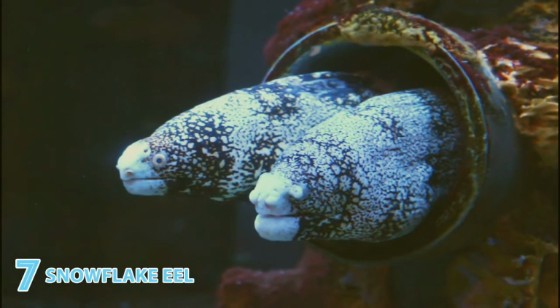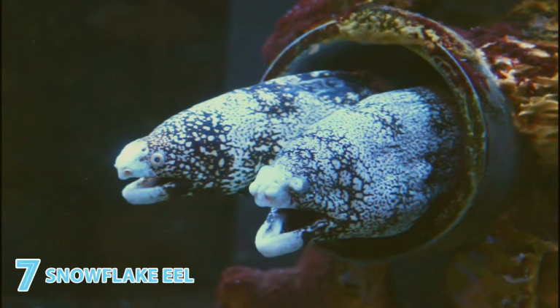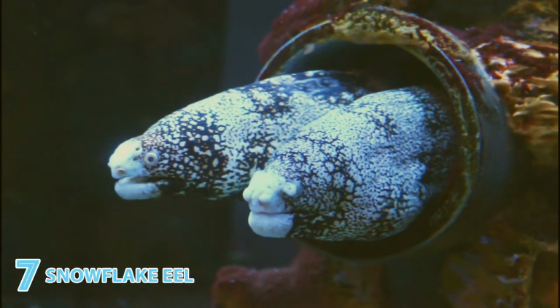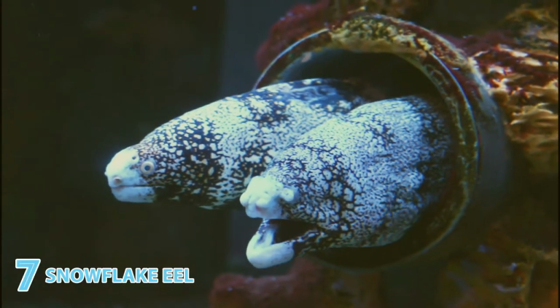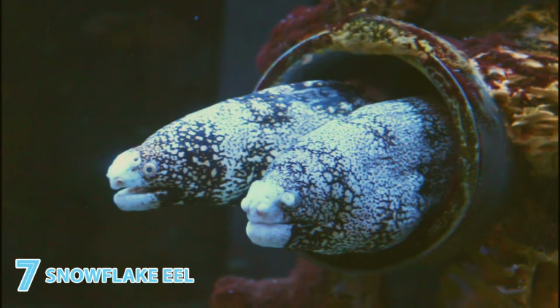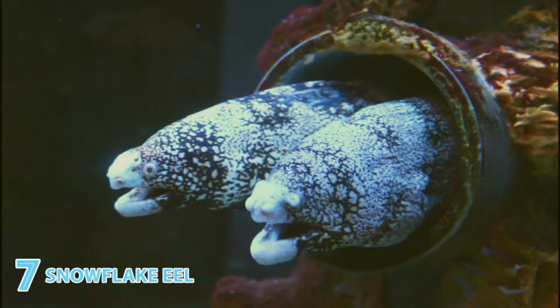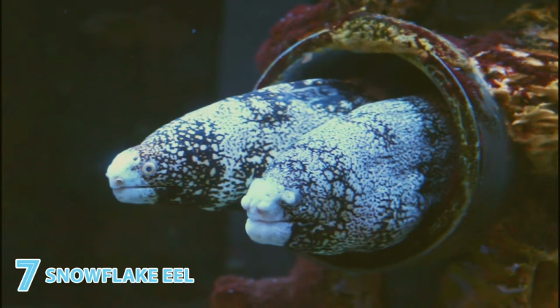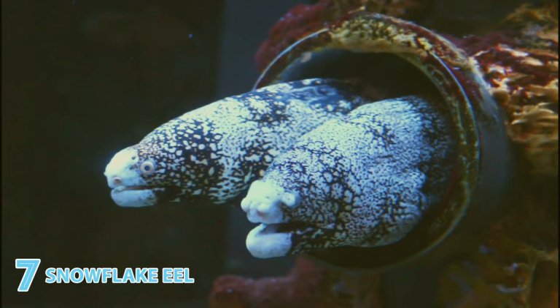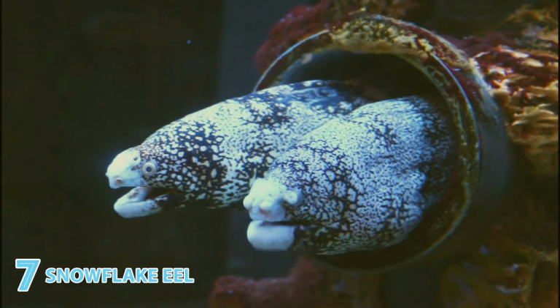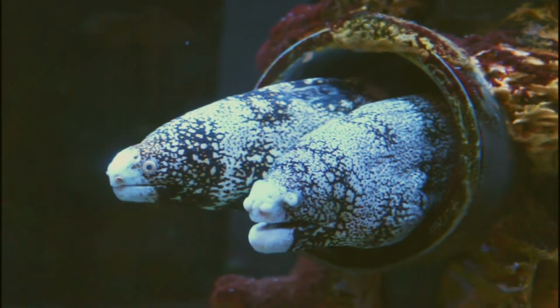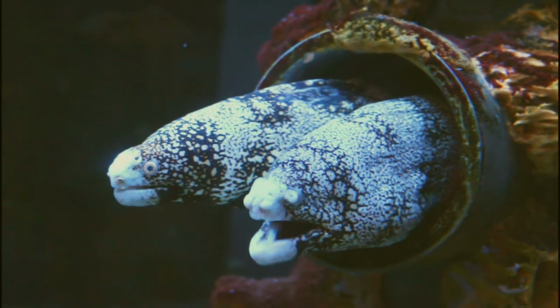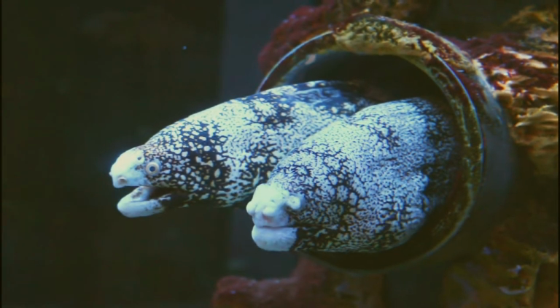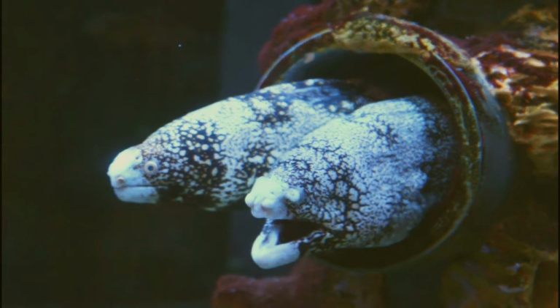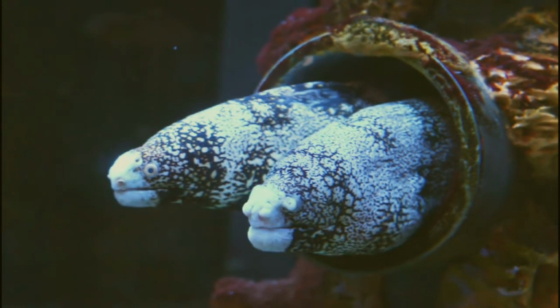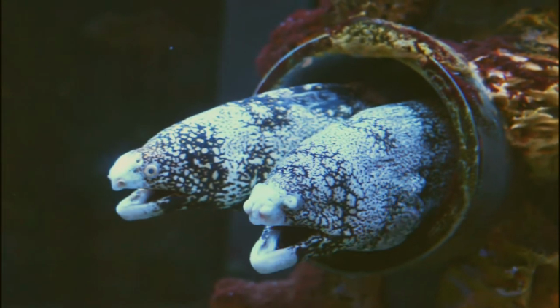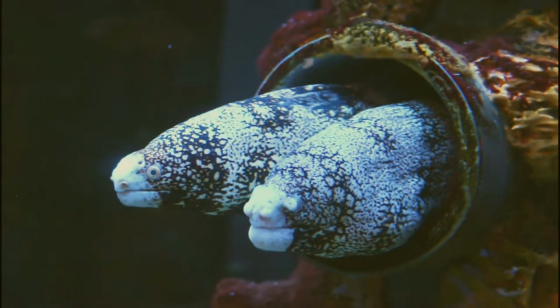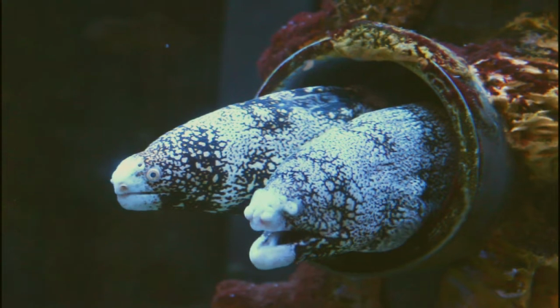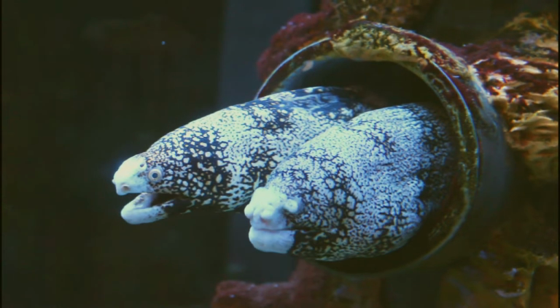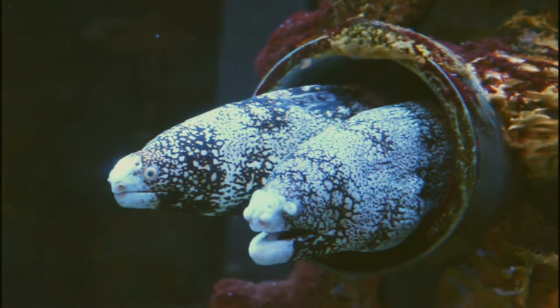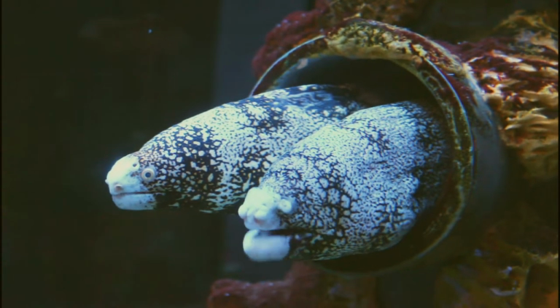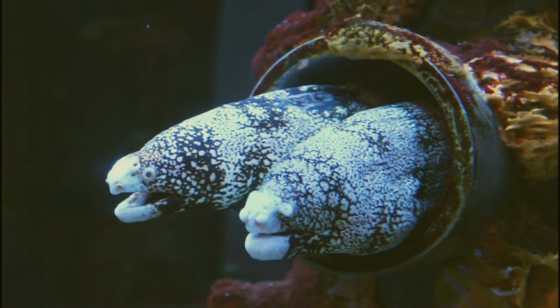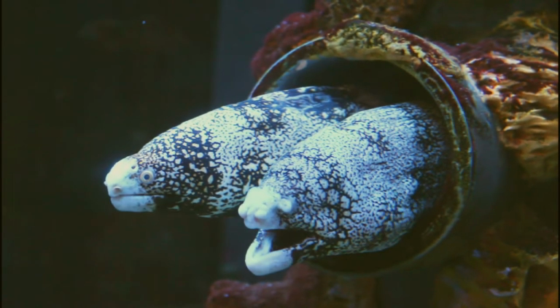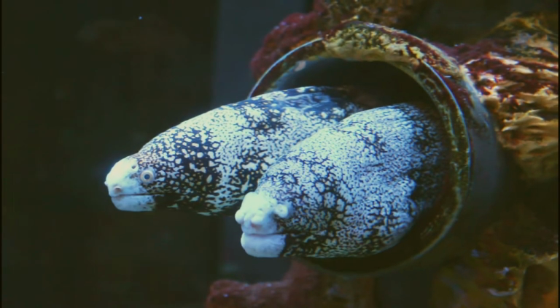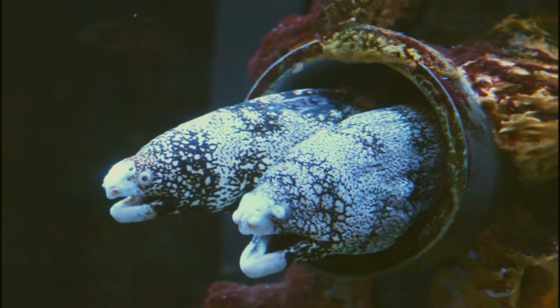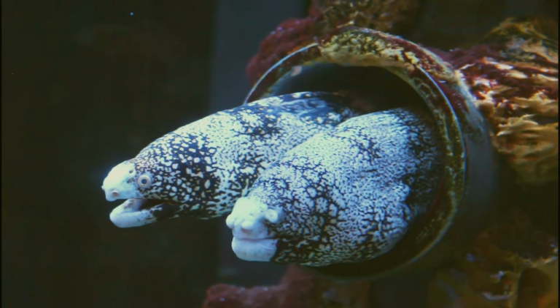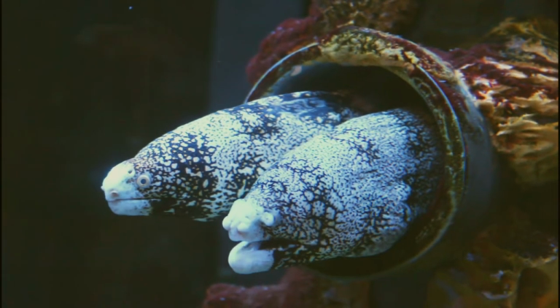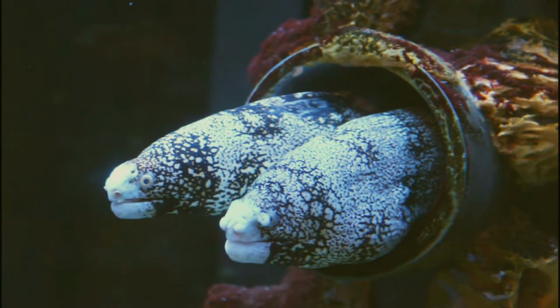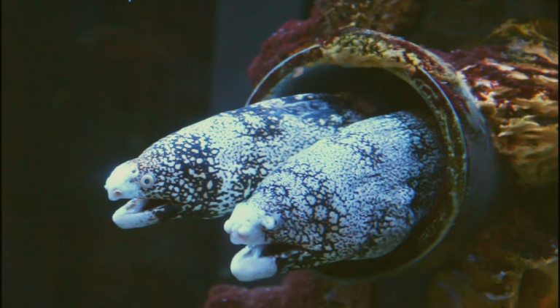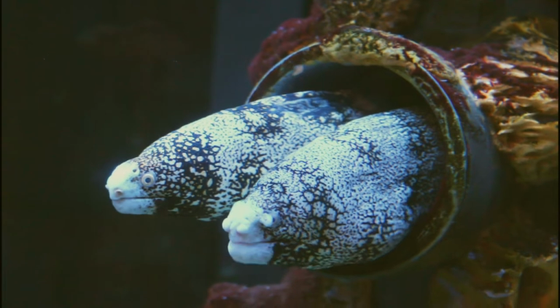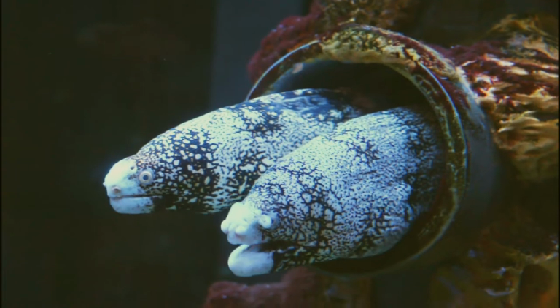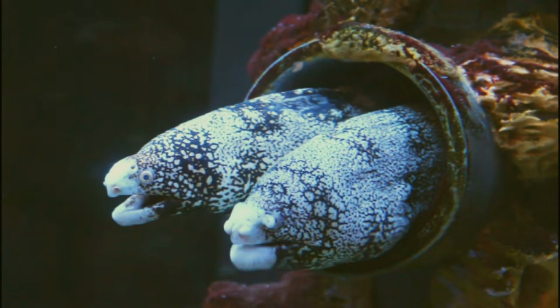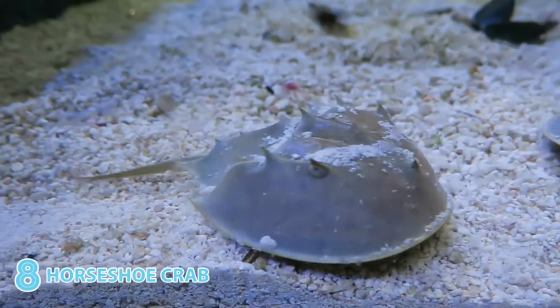If that yellowish-brown and black striped speckled starry pattern doesn't do it for you, the snowflake eel's constant opening and closing of its mouth — something it needs to do to push oxygen-rich water over its gills — lets you imagine that you're engaging in some witty repartee.